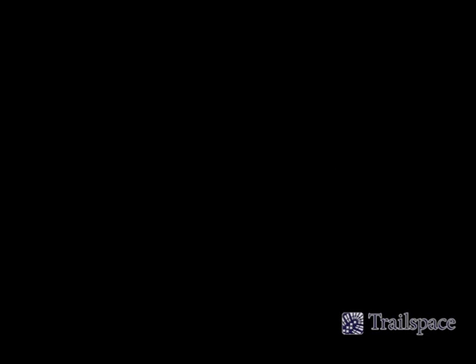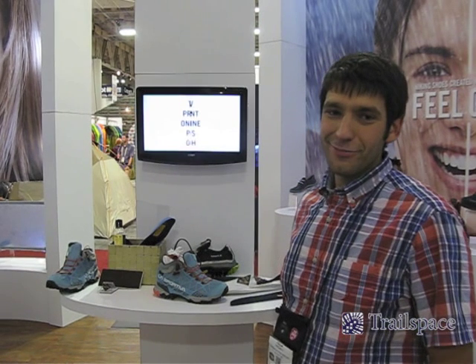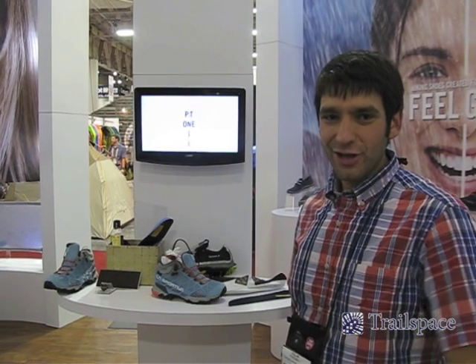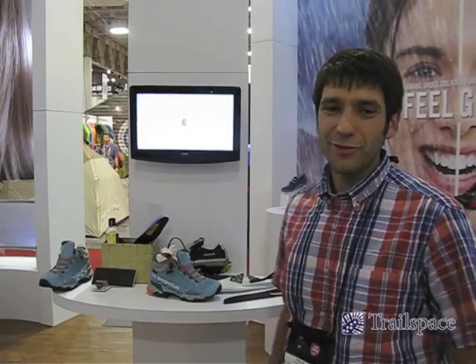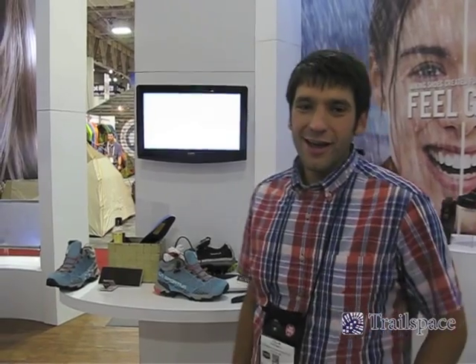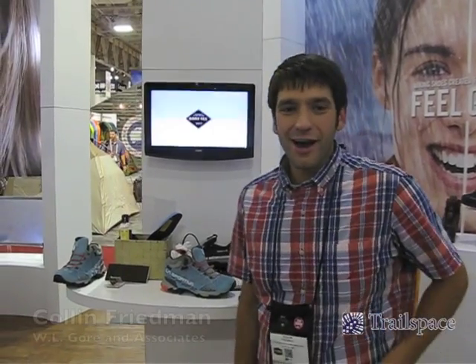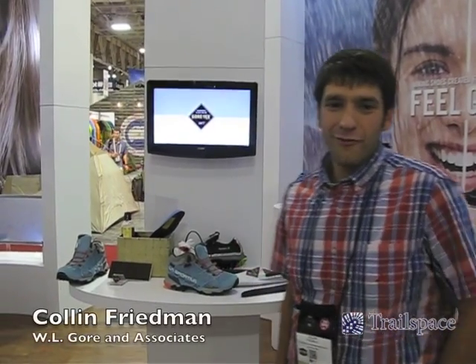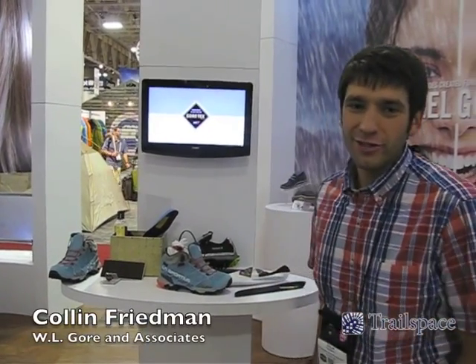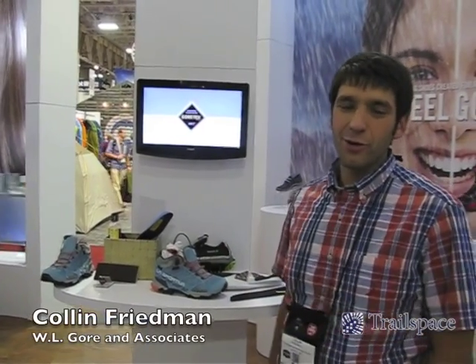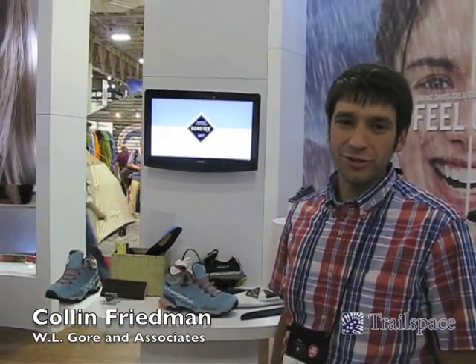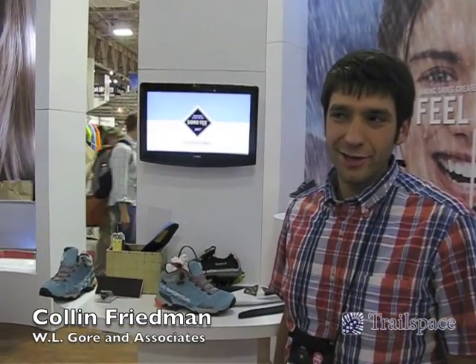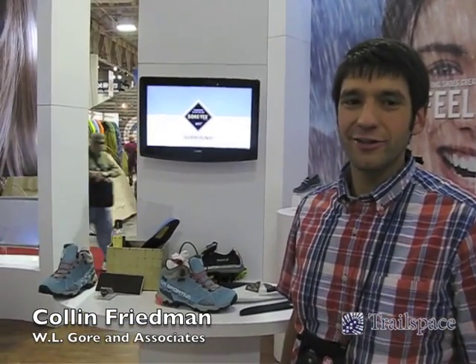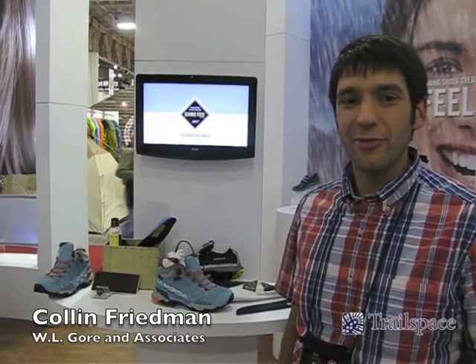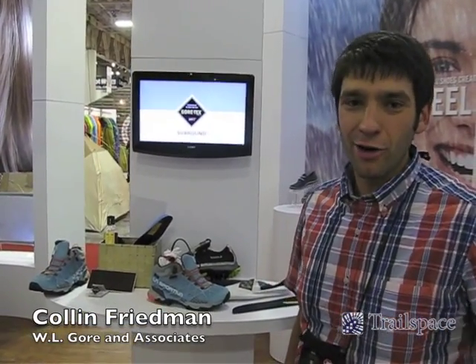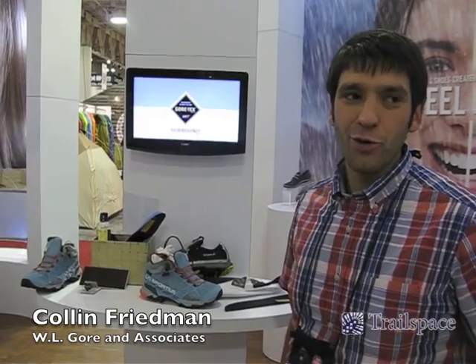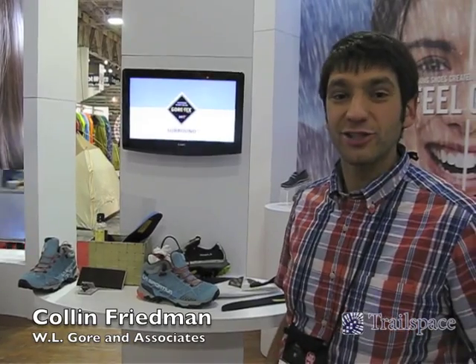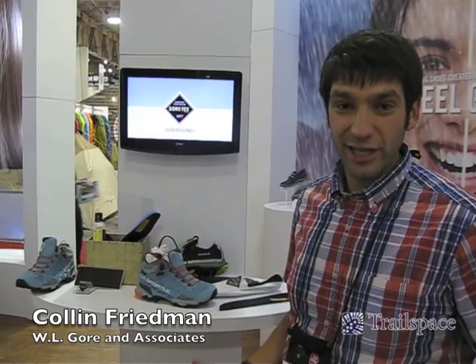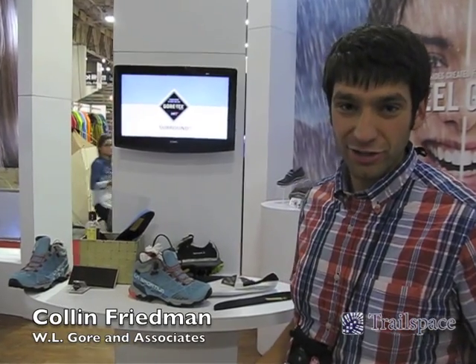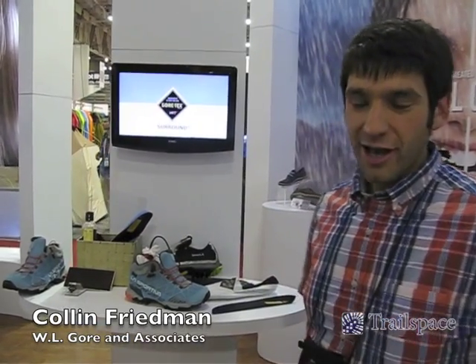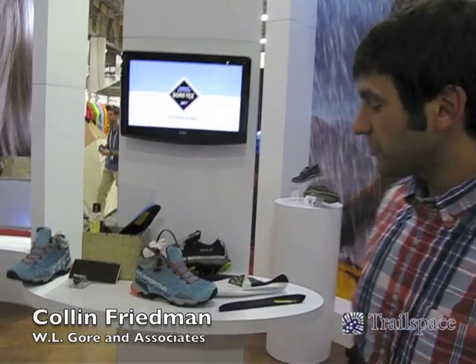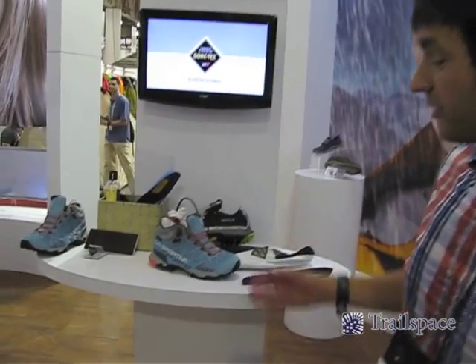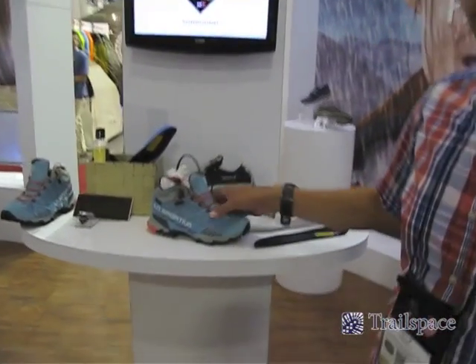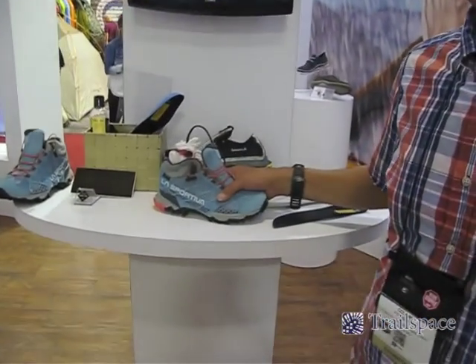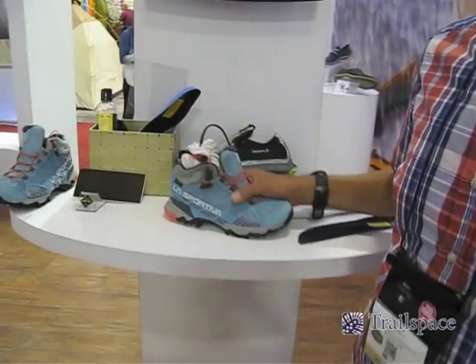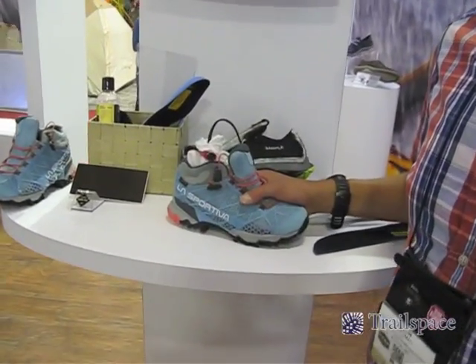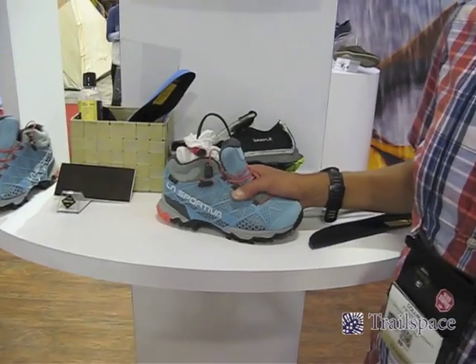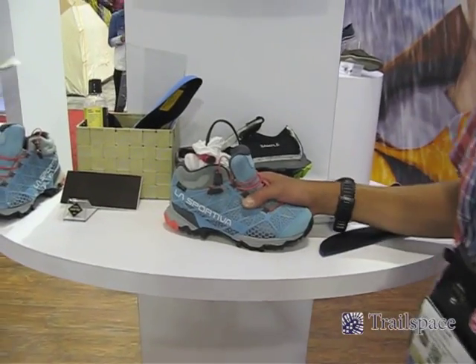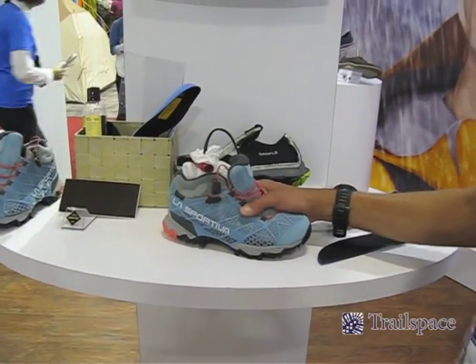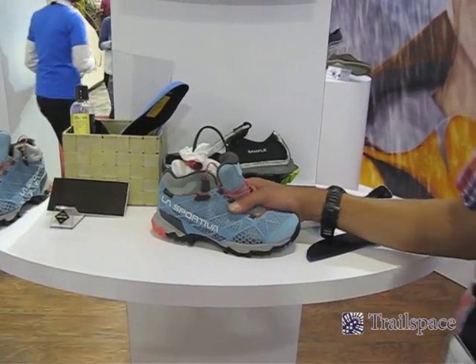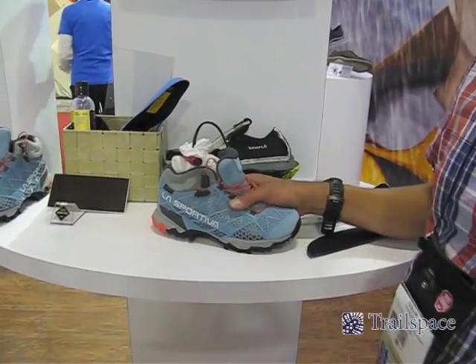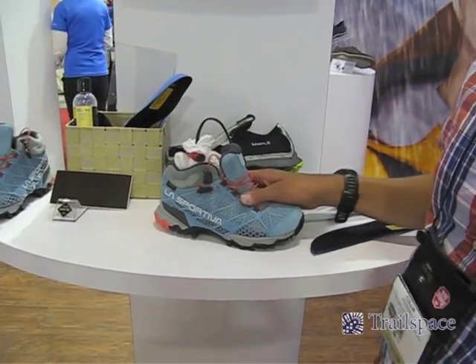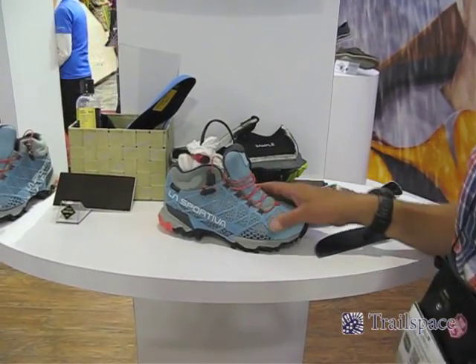Hi, my name is Colin Friedman. I work for W.L. Gore Associates and we're here to talk about our new Gore-Tex Surround technology — specifically in this La Sportiva shoe, we're talking about our Gore-Tex Surround technology with side venting.